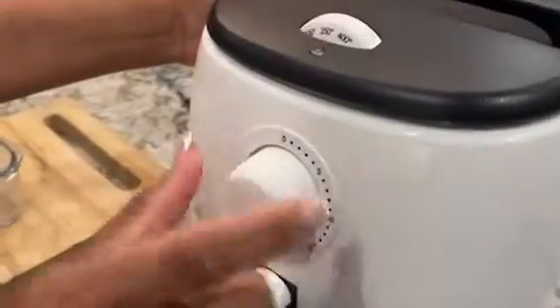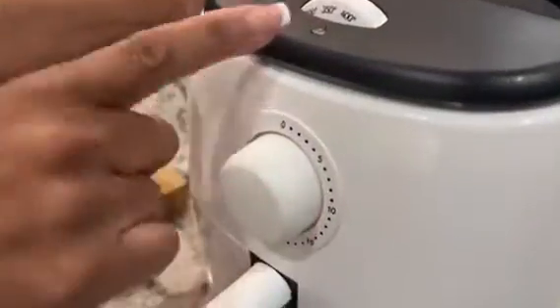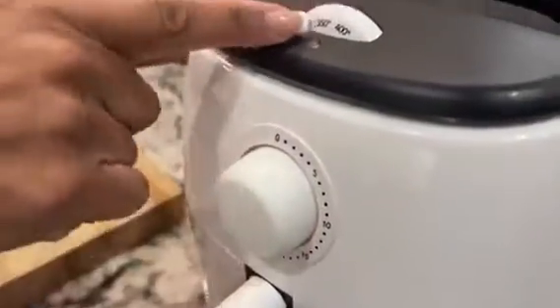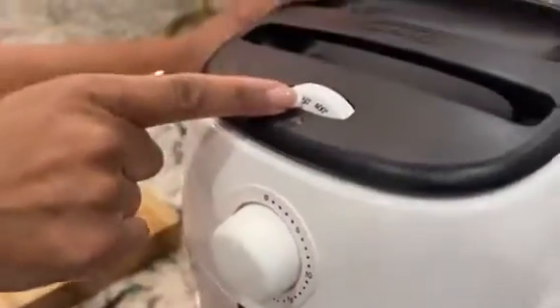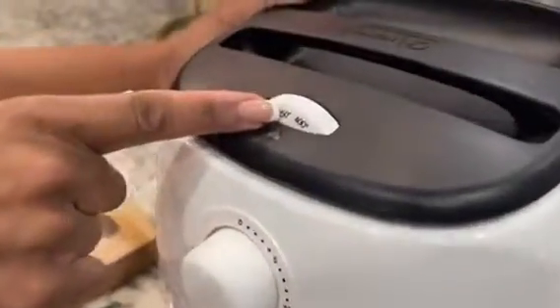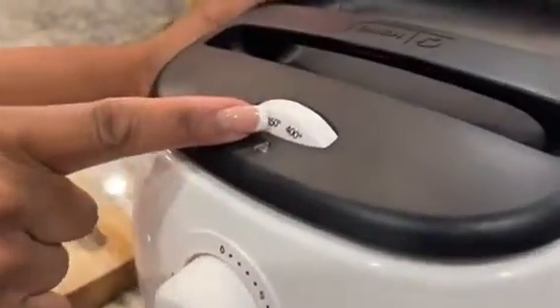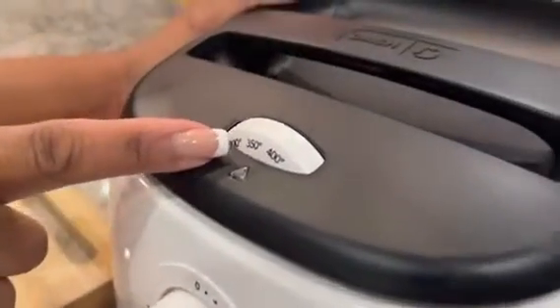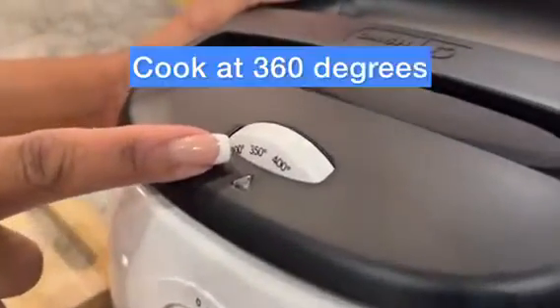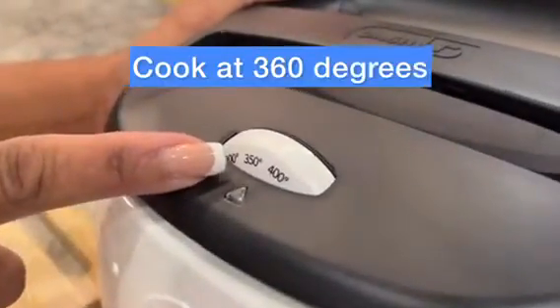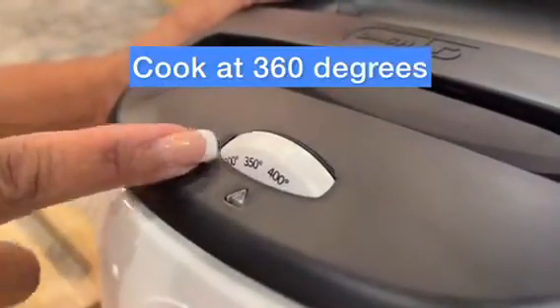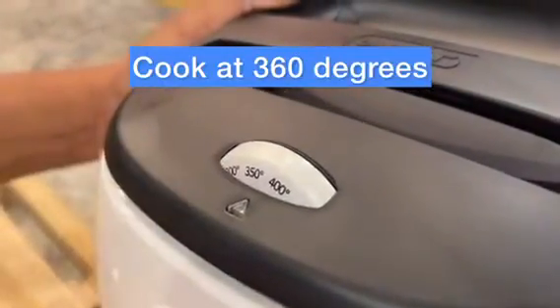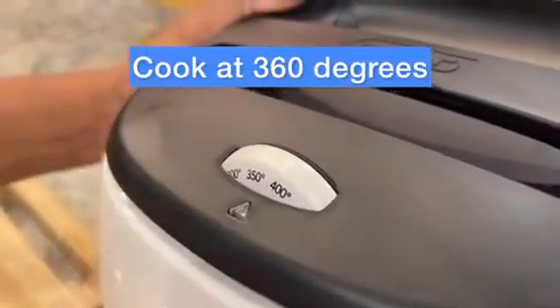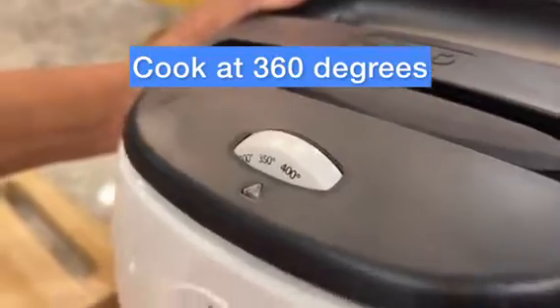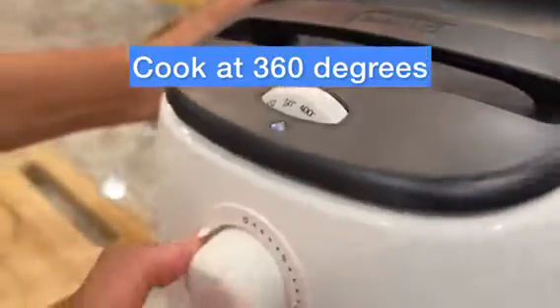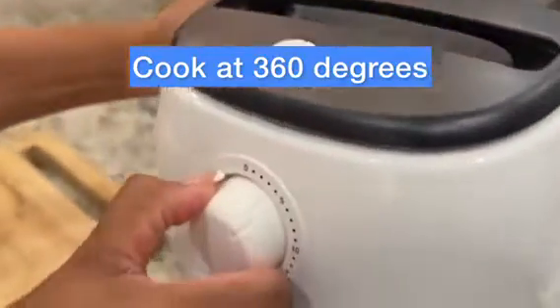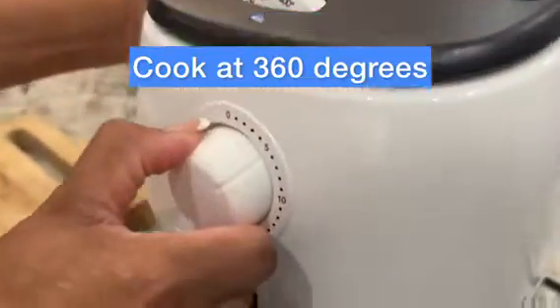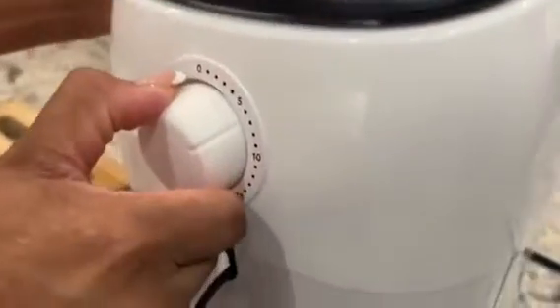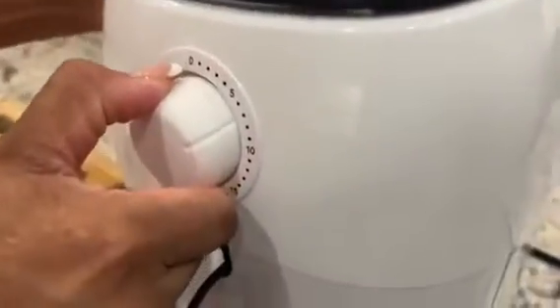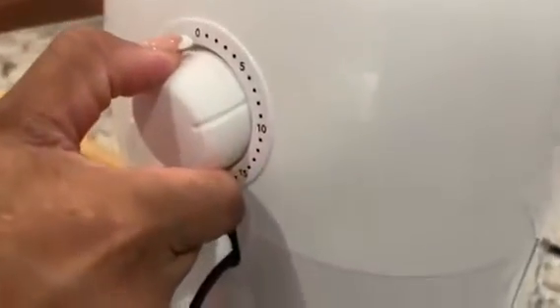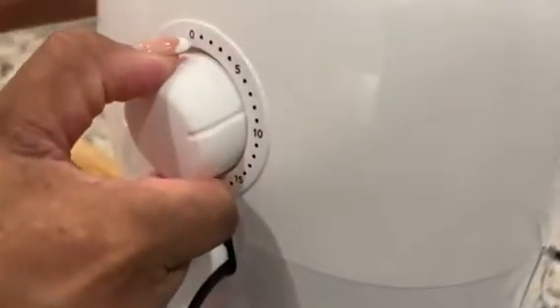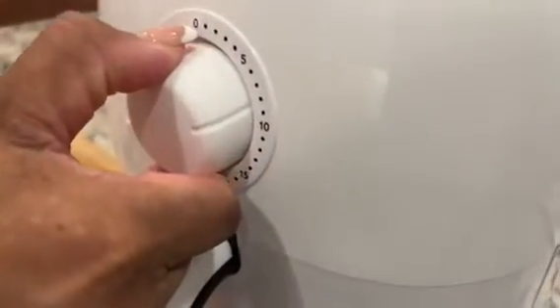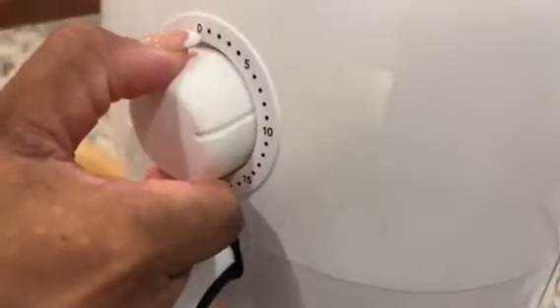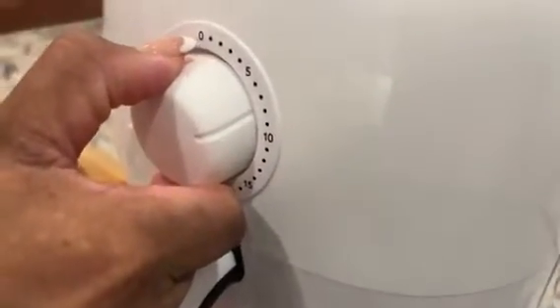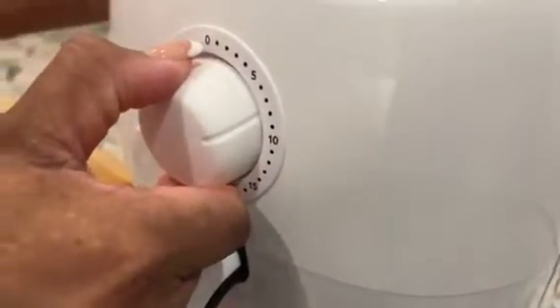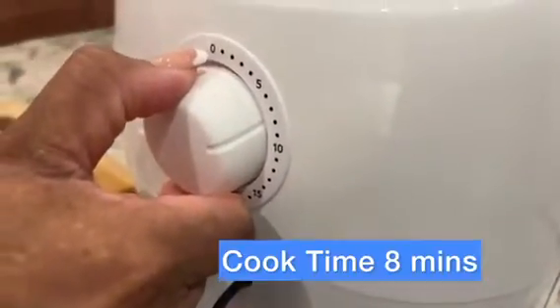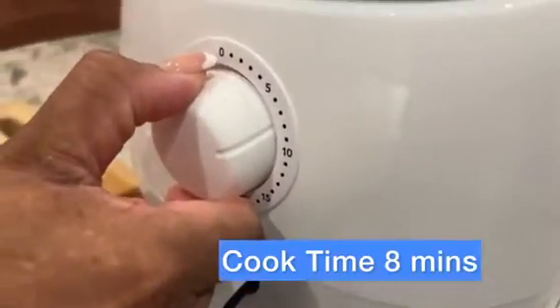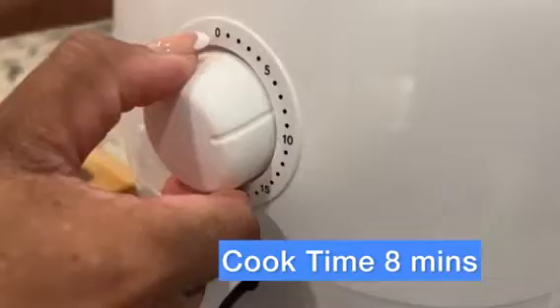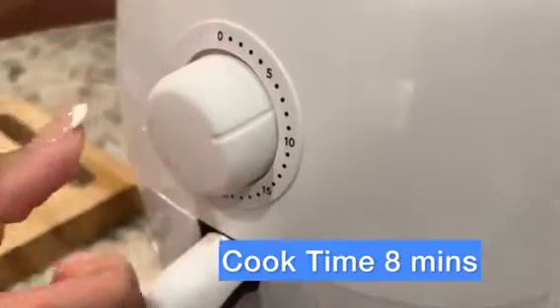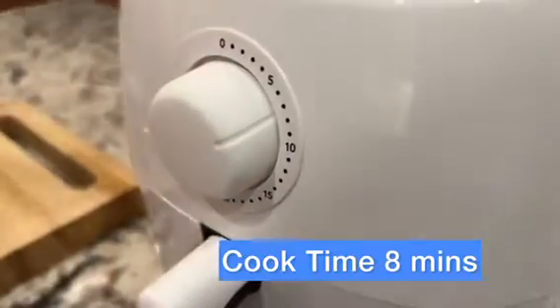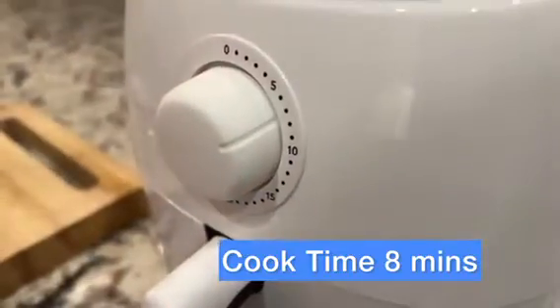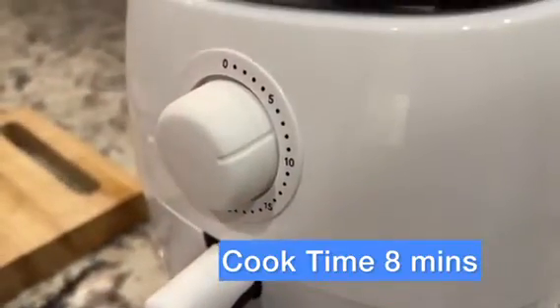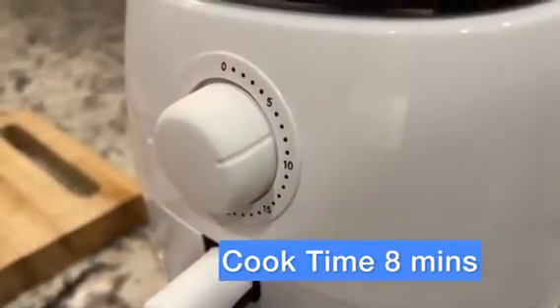Now I'm going to set our temperature to 360, and we're going to turn the dial to about 8 minutes, and we're going to let them cook.